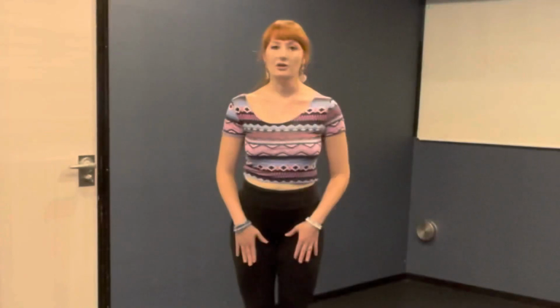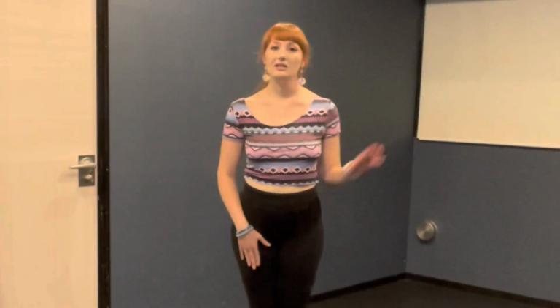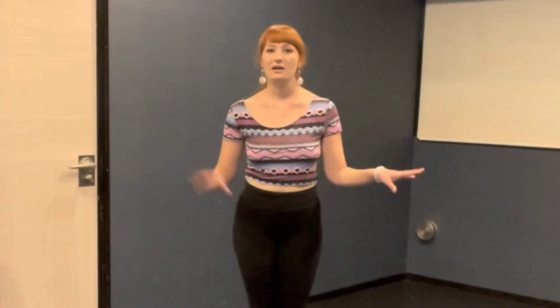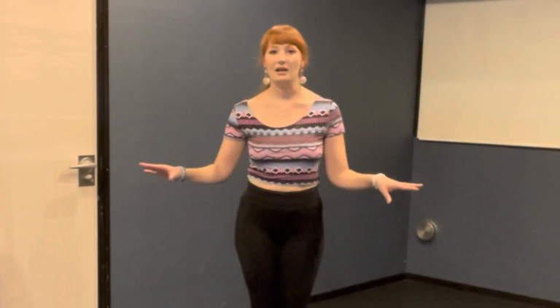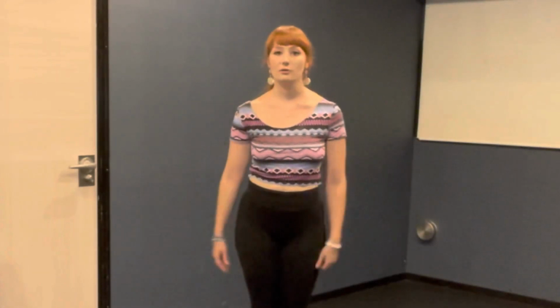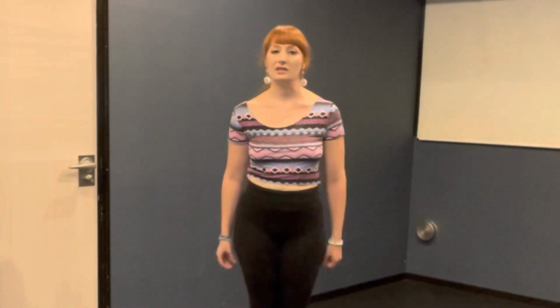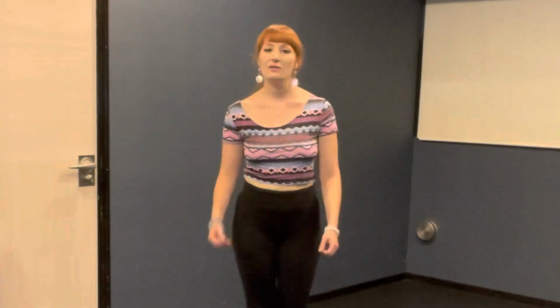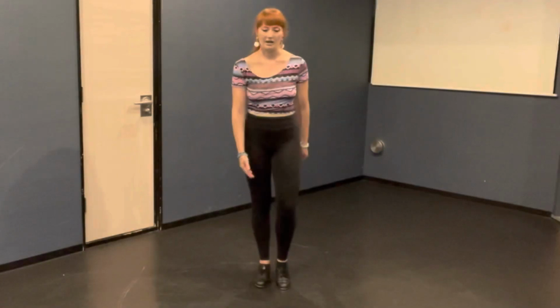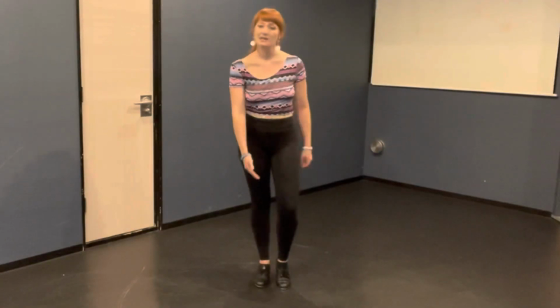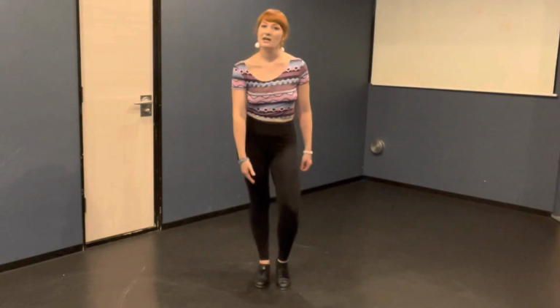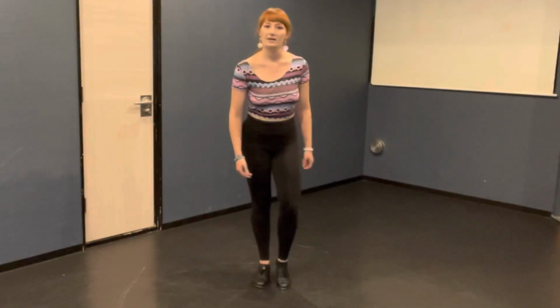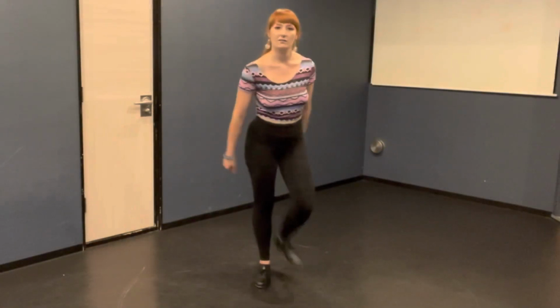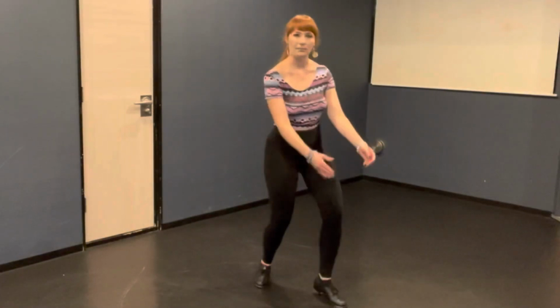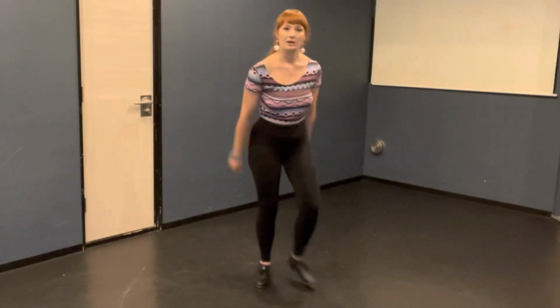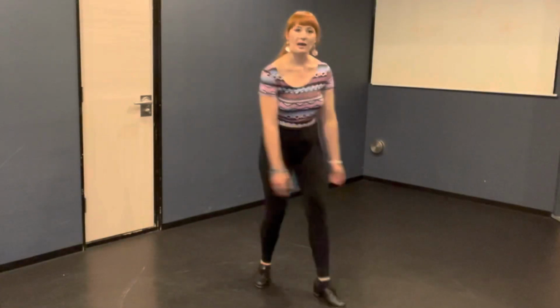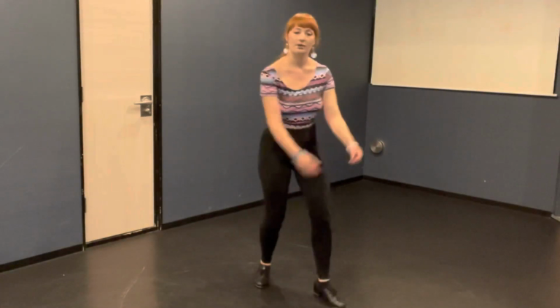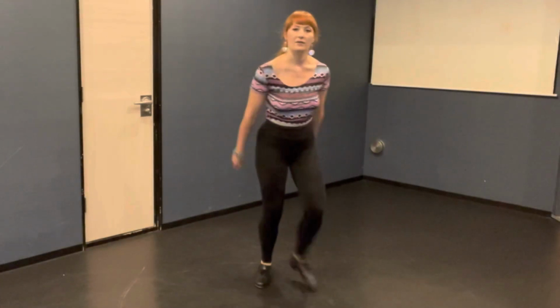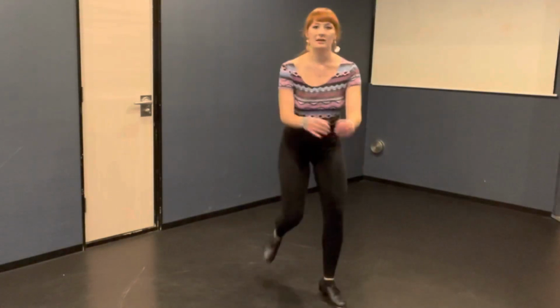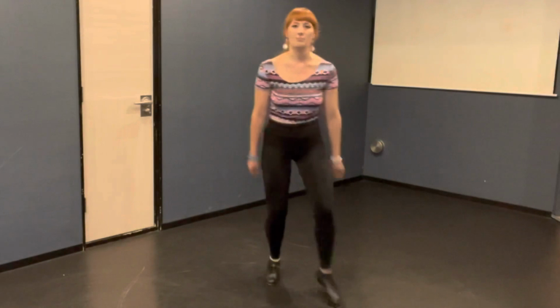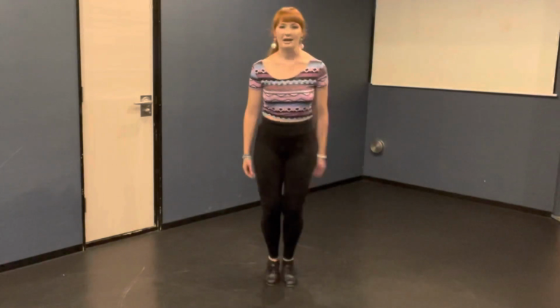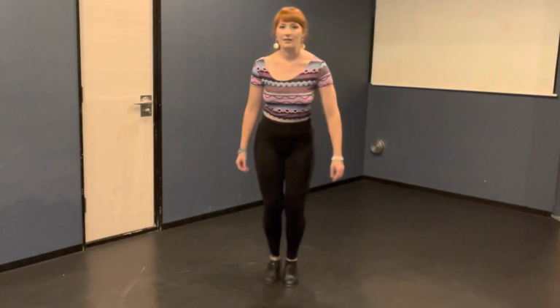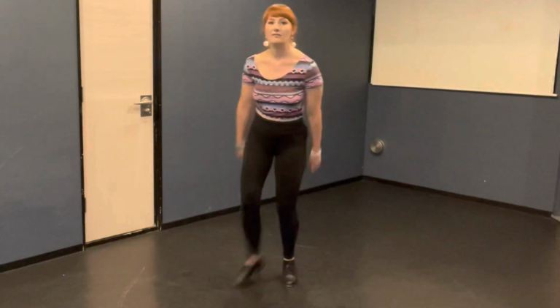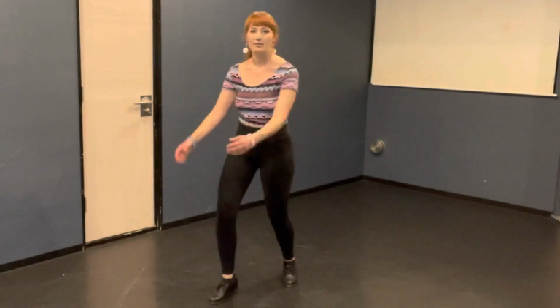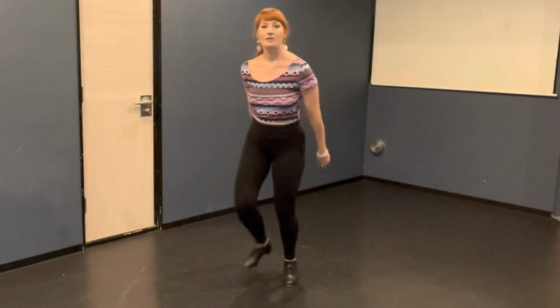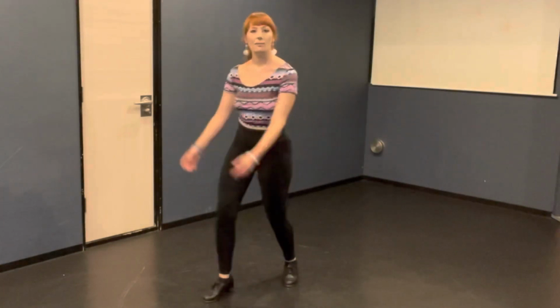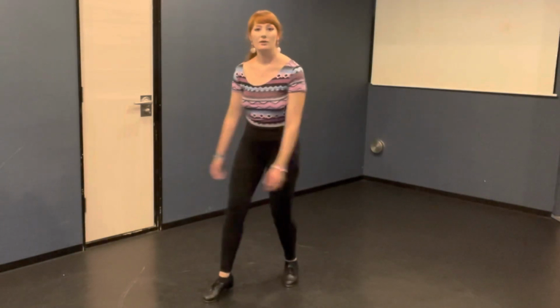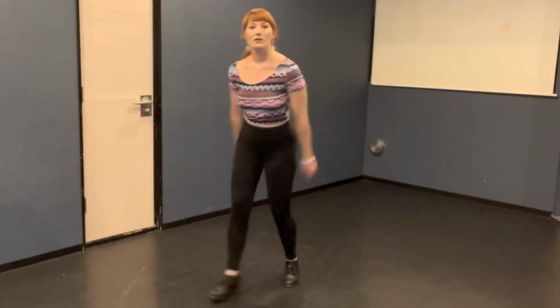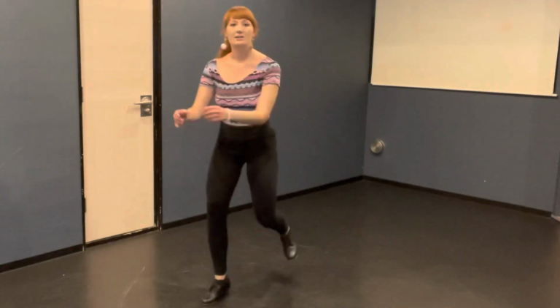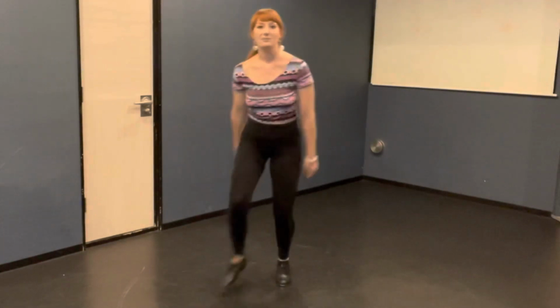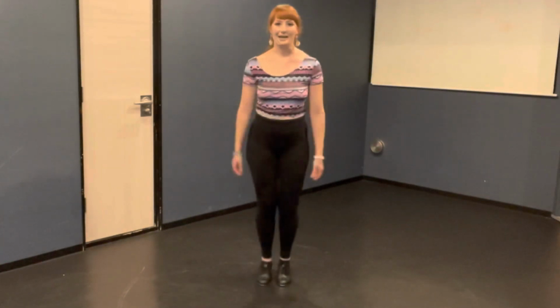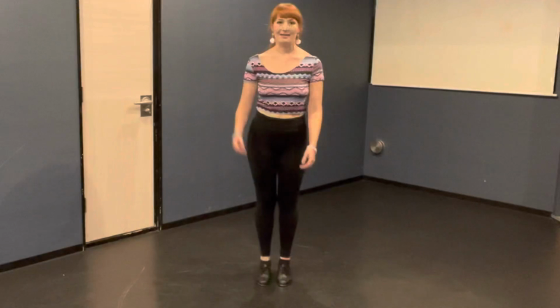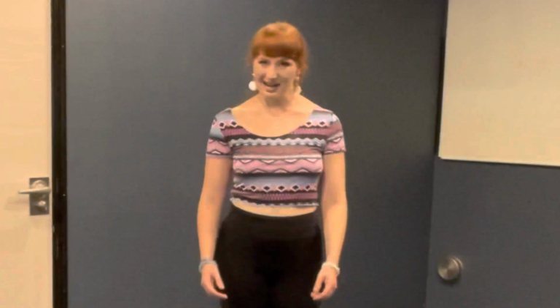Let's do right side and left side all together. Five, six, seven, eight. Flap, flap, flap, step together. Flap, flap, flap, step together. Nice.